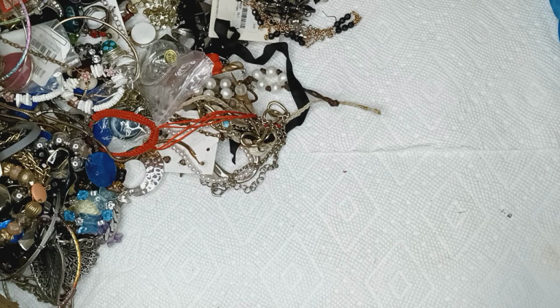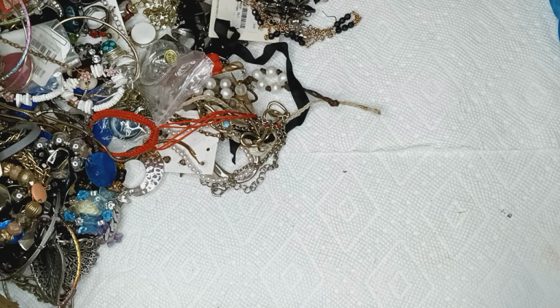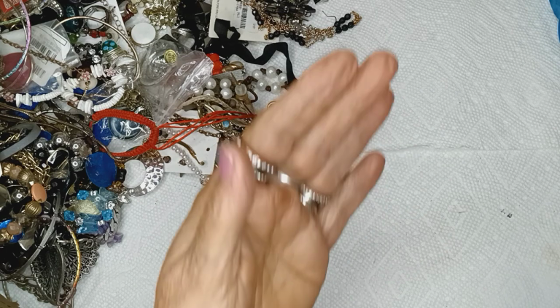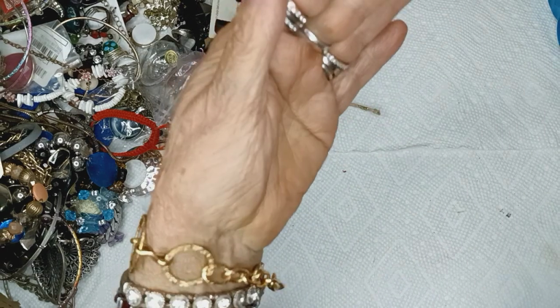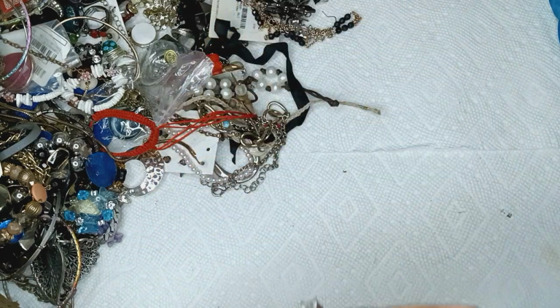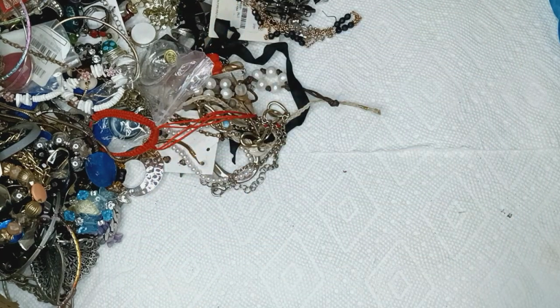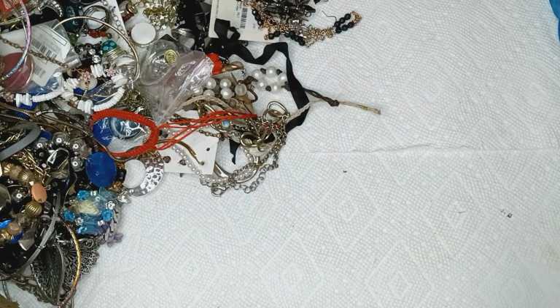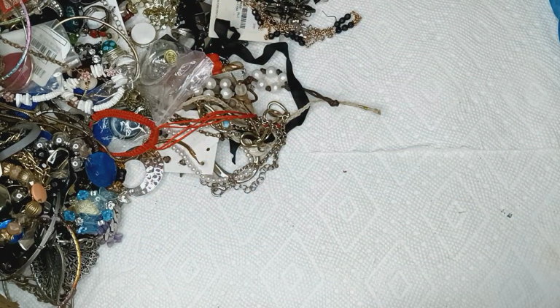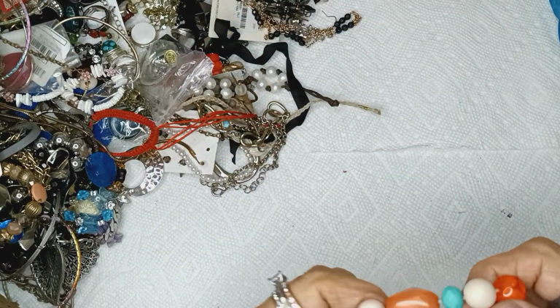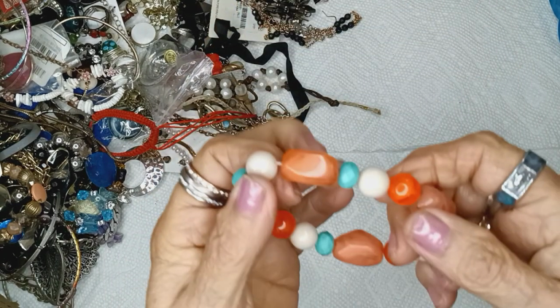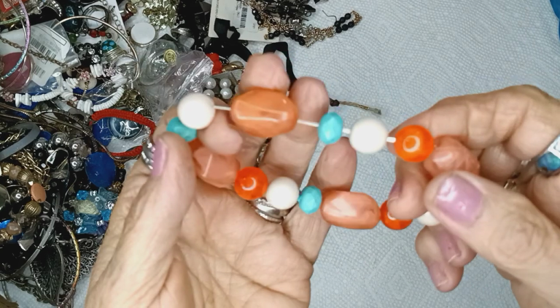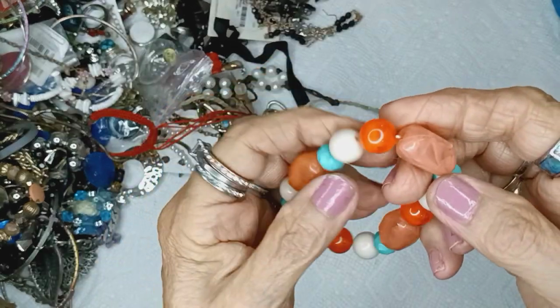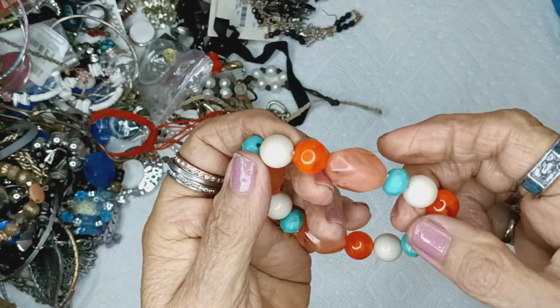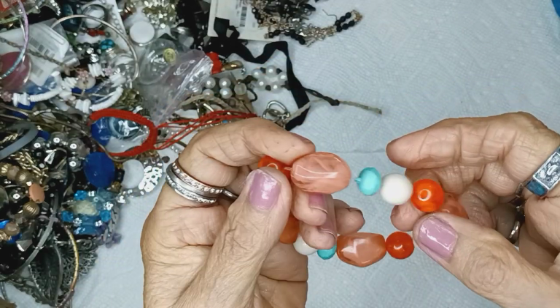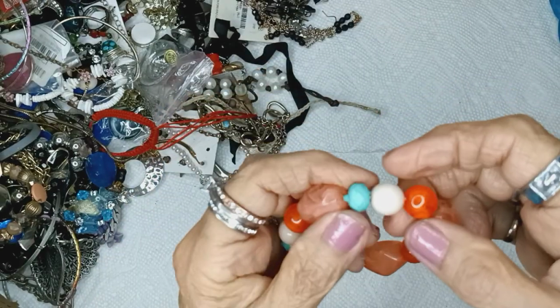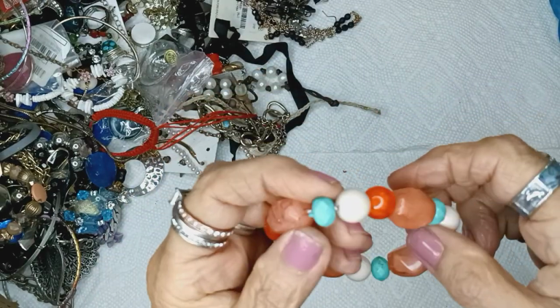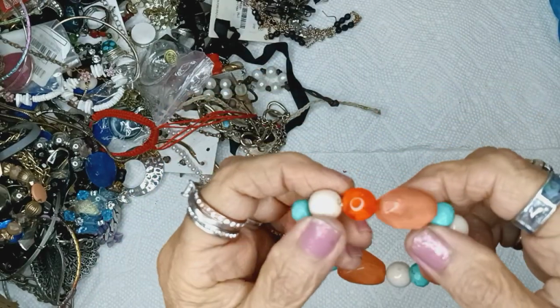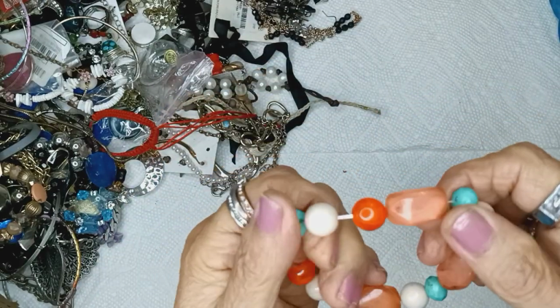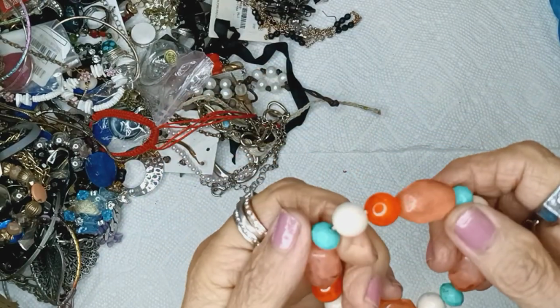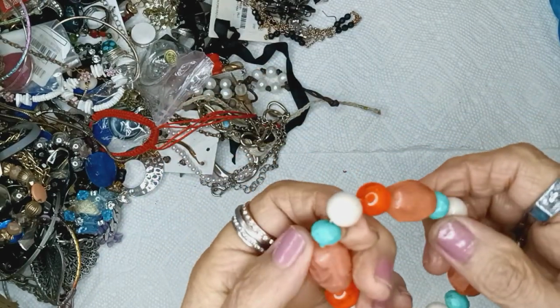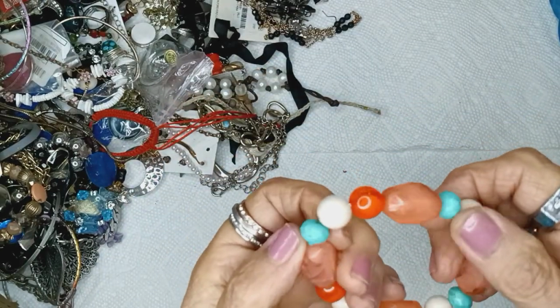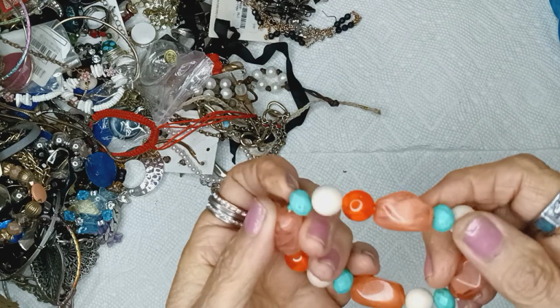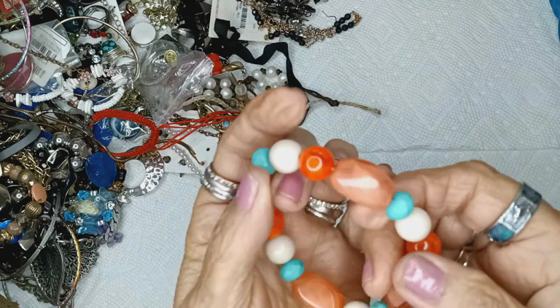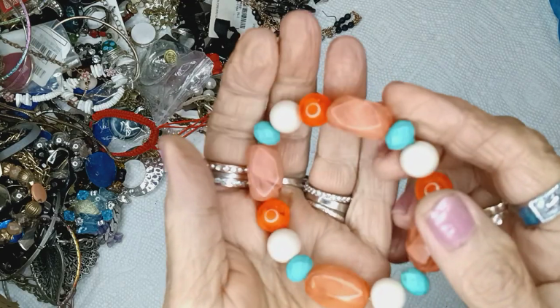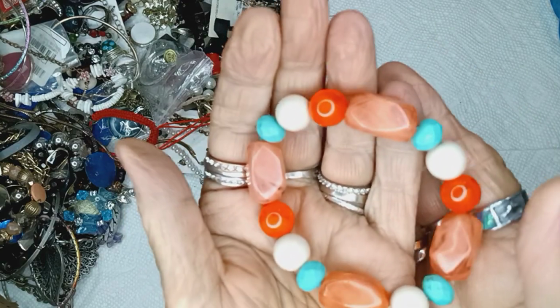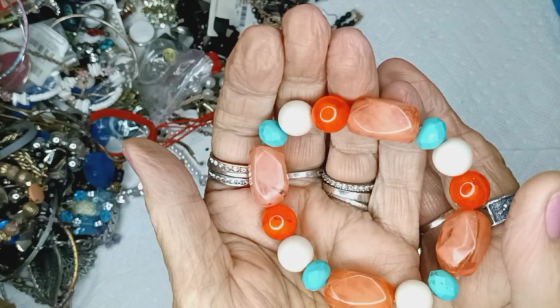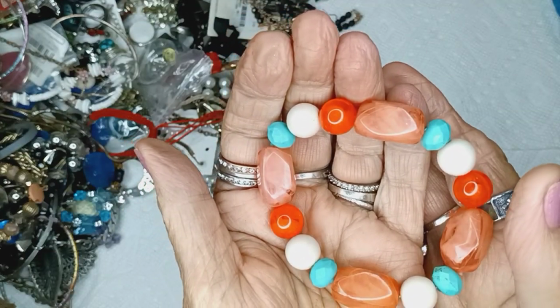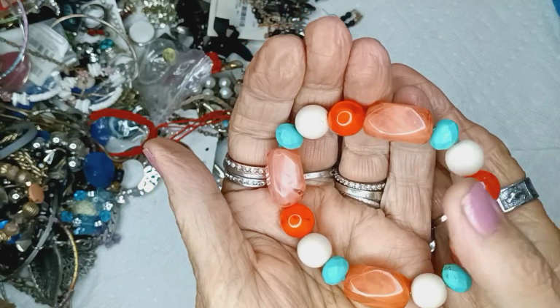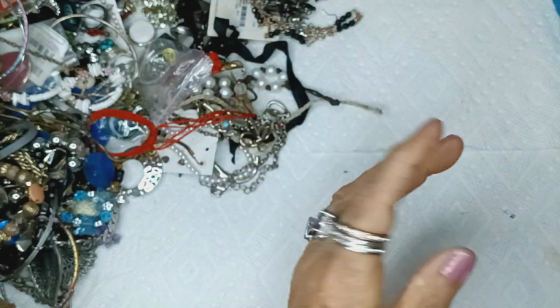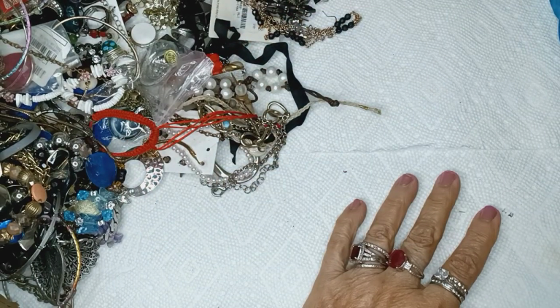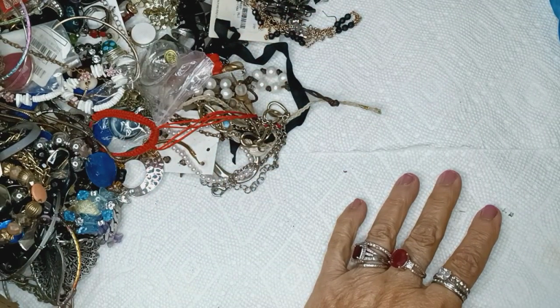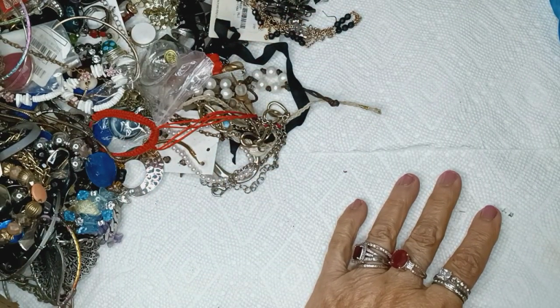This is acrylic — orange and peach and white and cream color, and turquoise. Acrylic for two dollars.